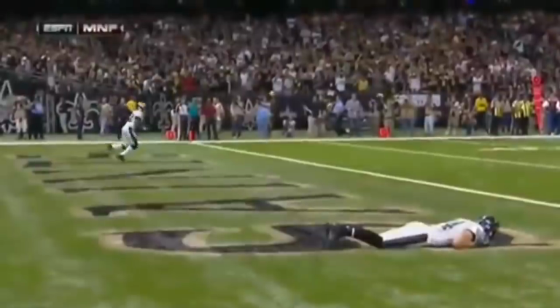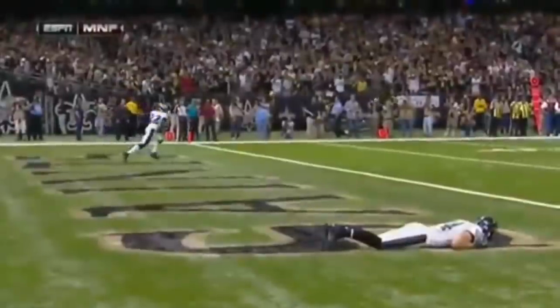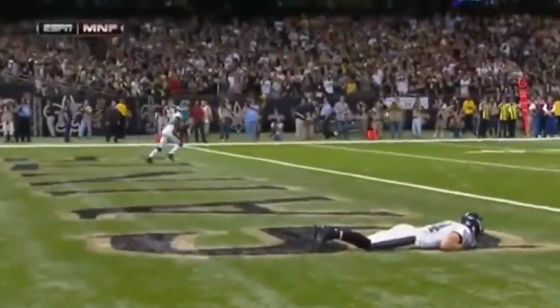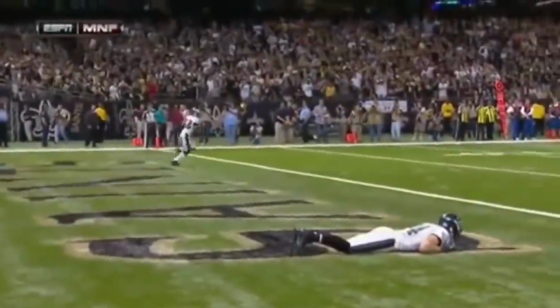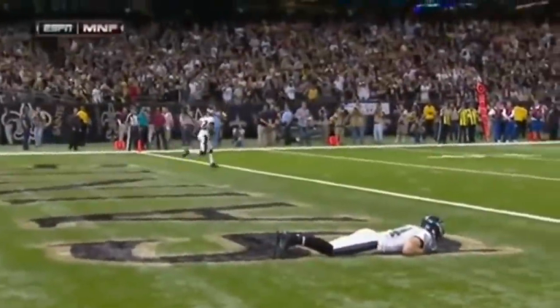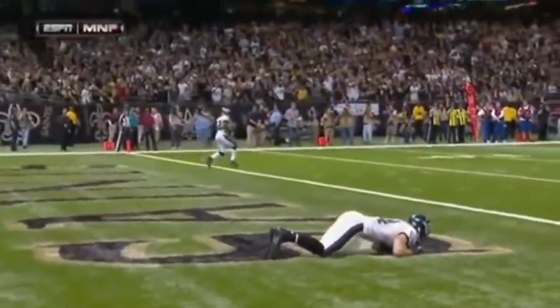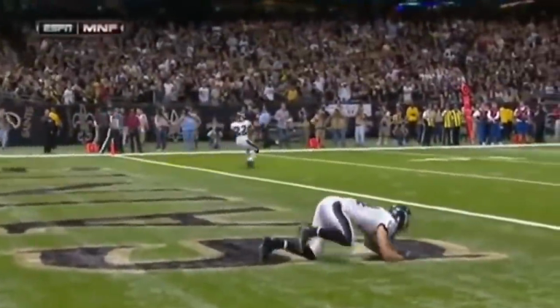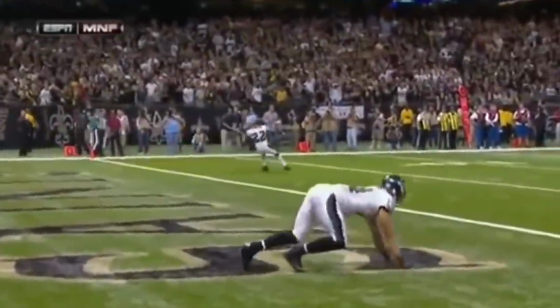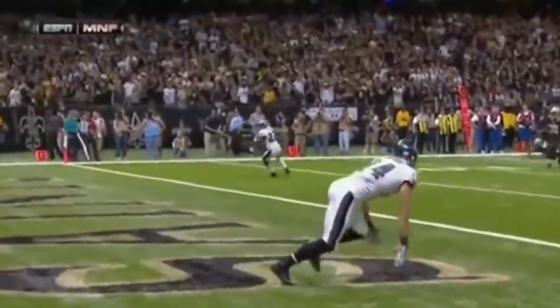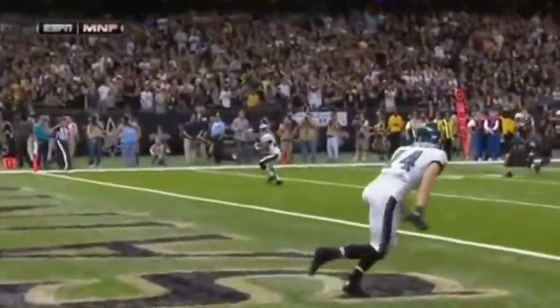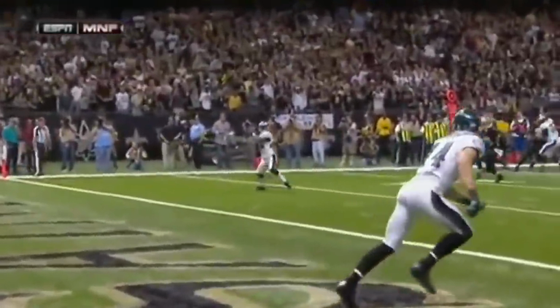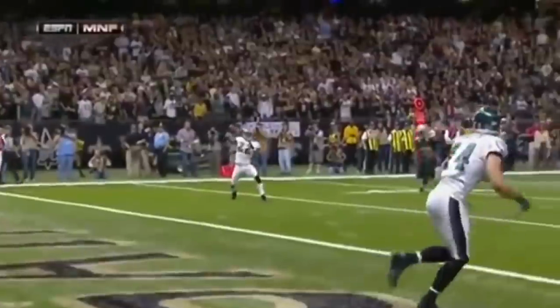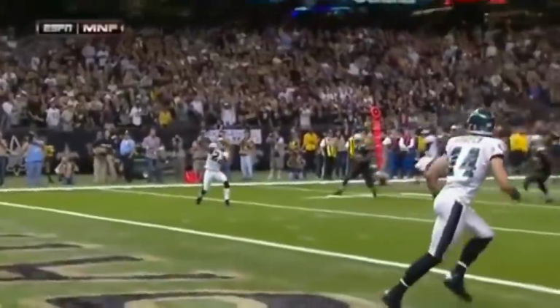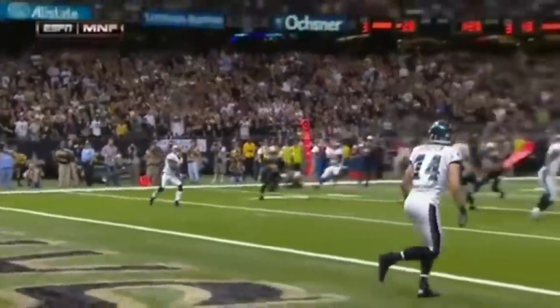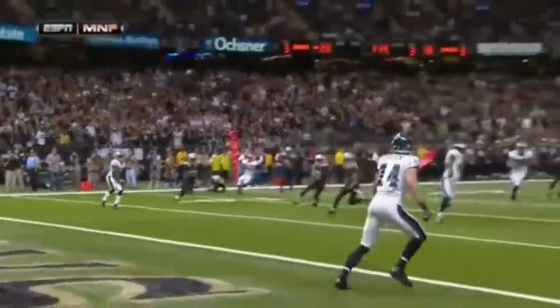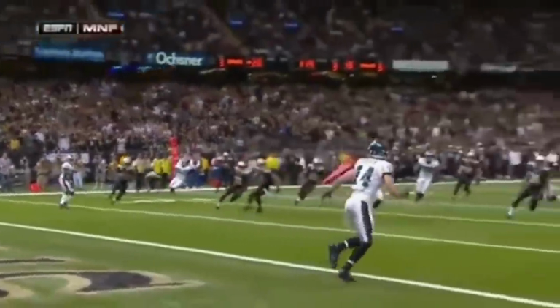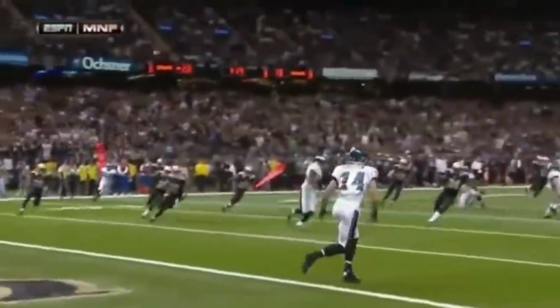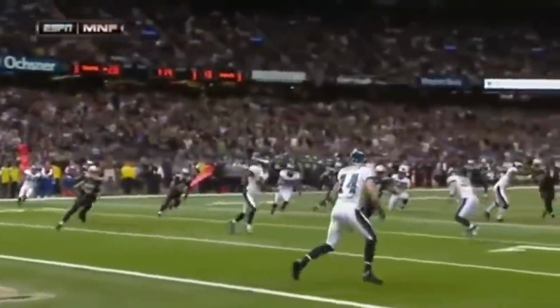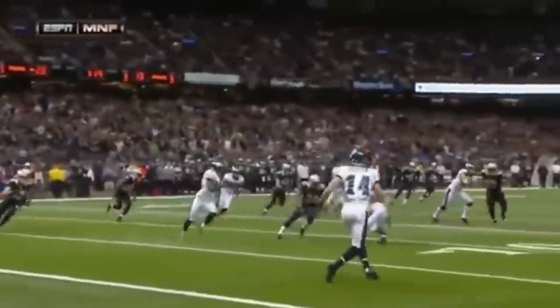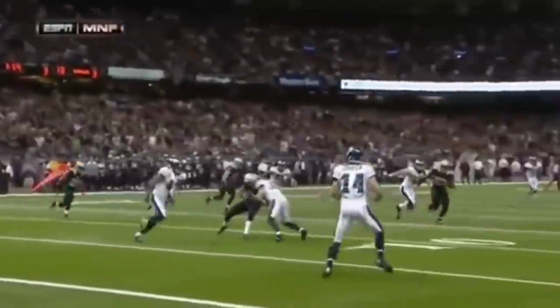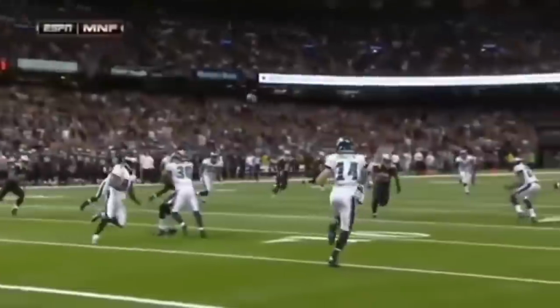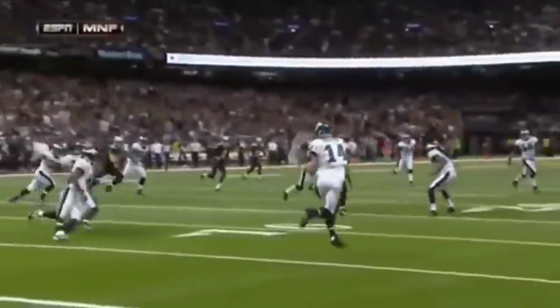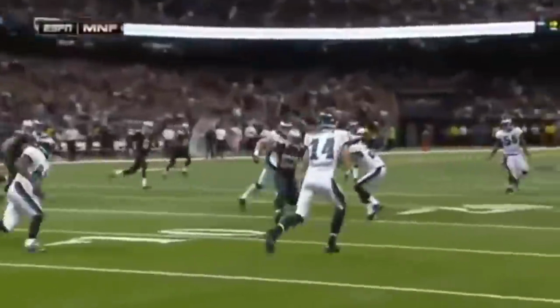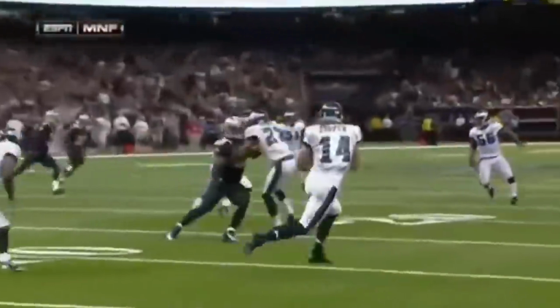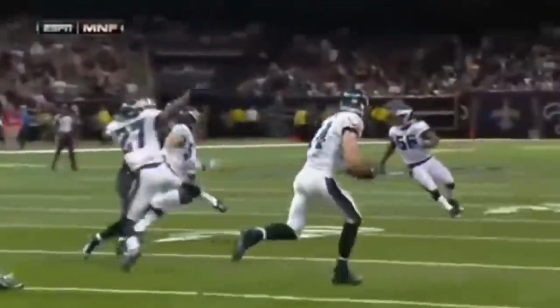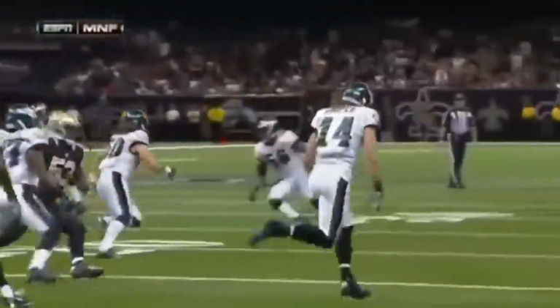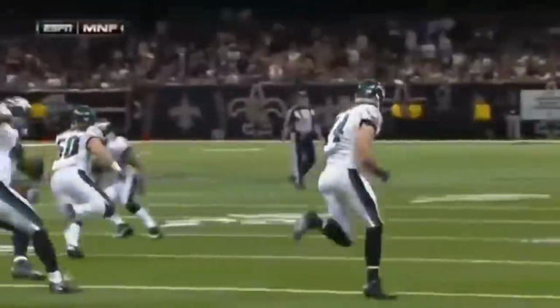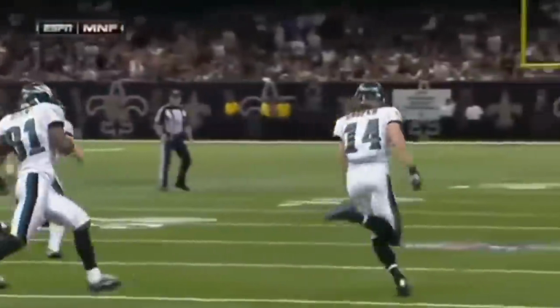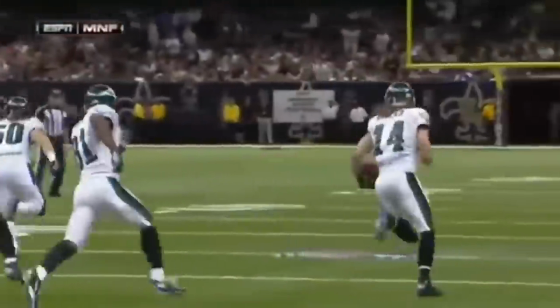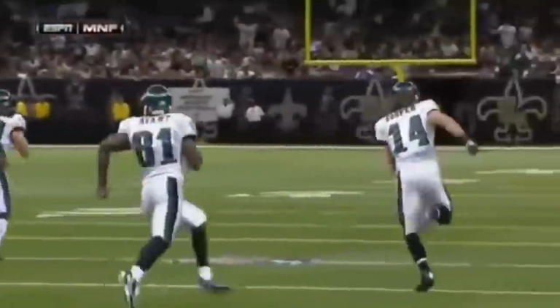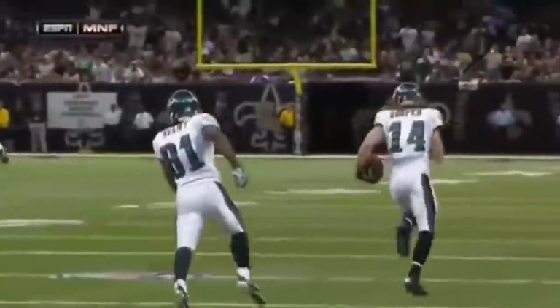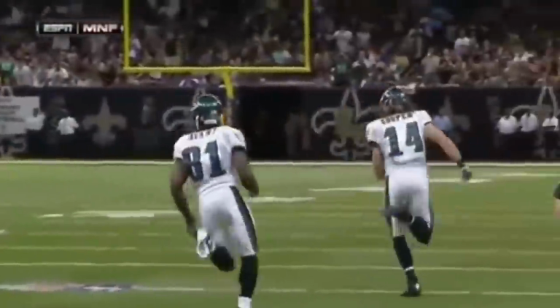There he was. Great job guys, finding Riley Cooper lying down in the Saints logo so you couldn't see him. And Brandon Boykin, who was the all-purpose player, throws it that way and they had the wall set up and they had it going all the way for the touchdown.